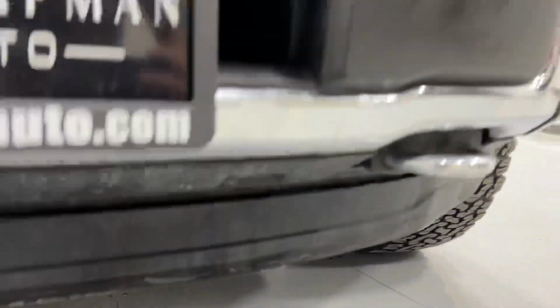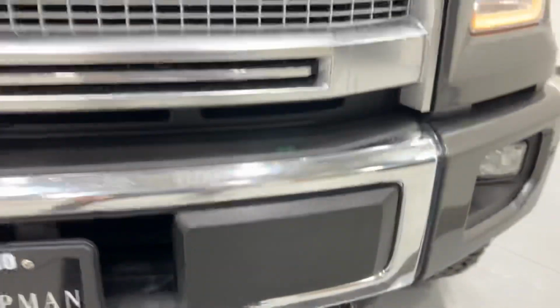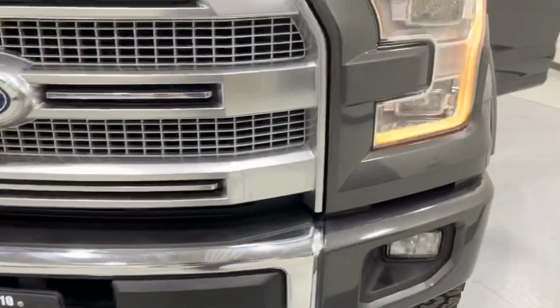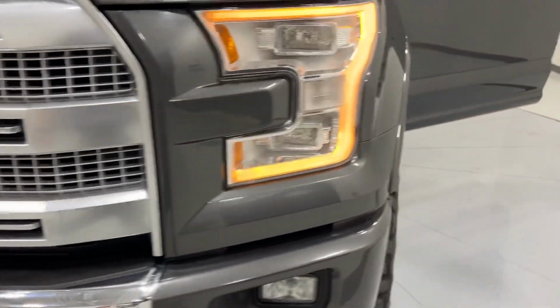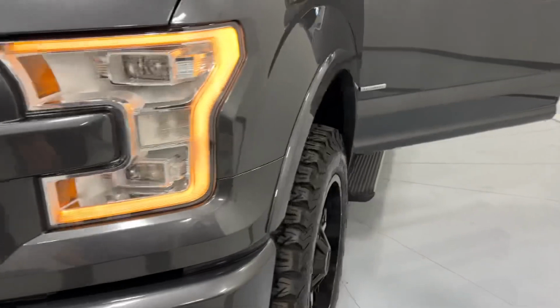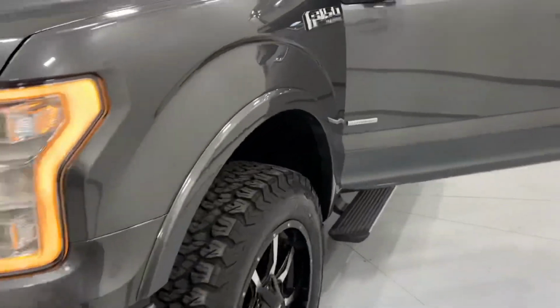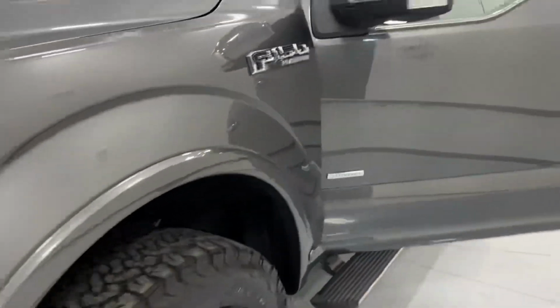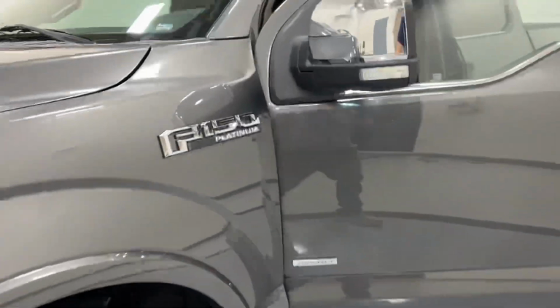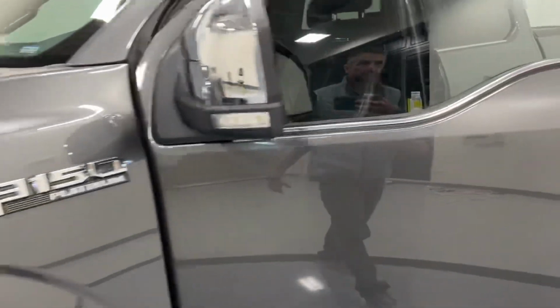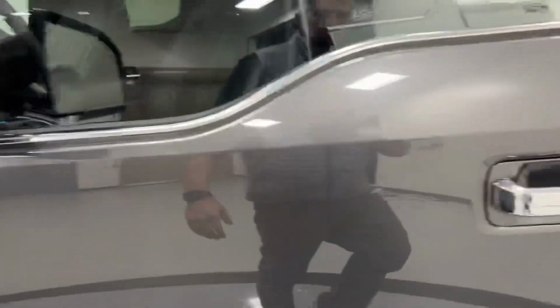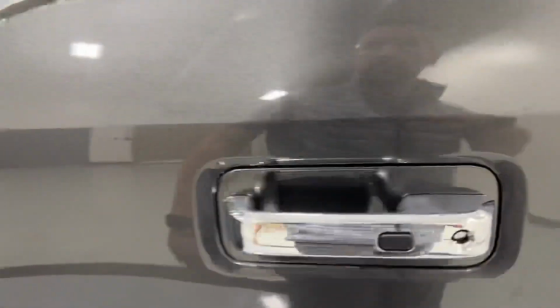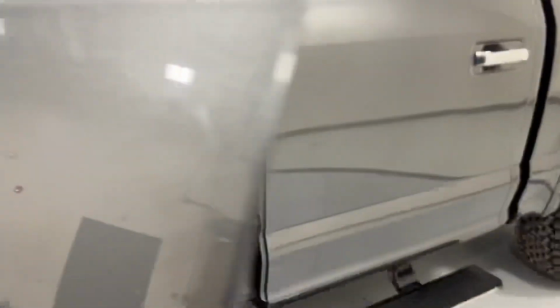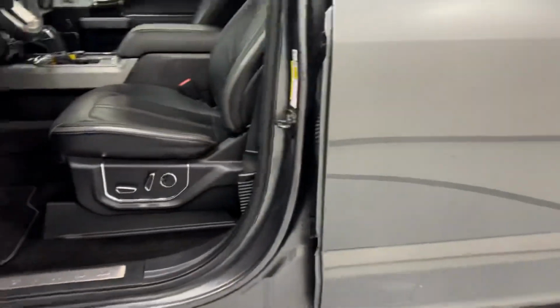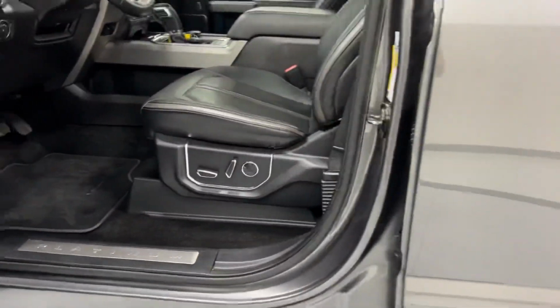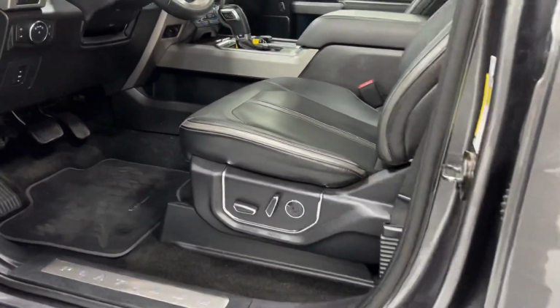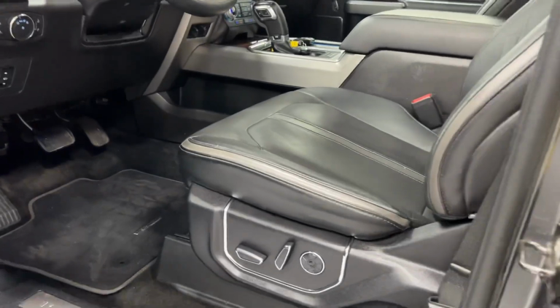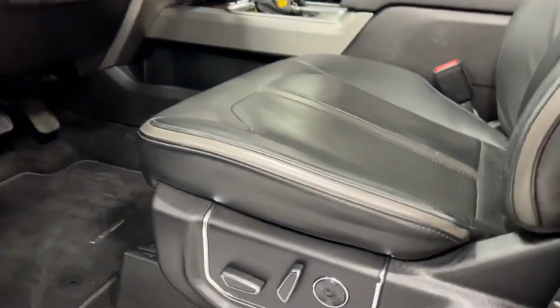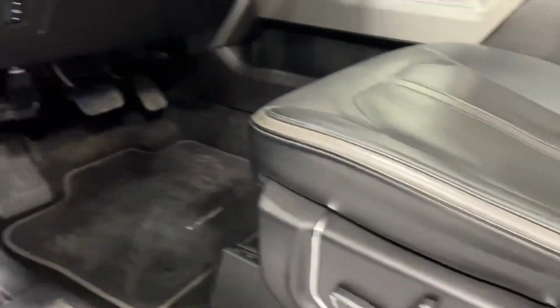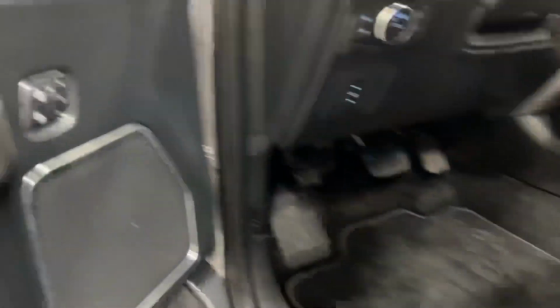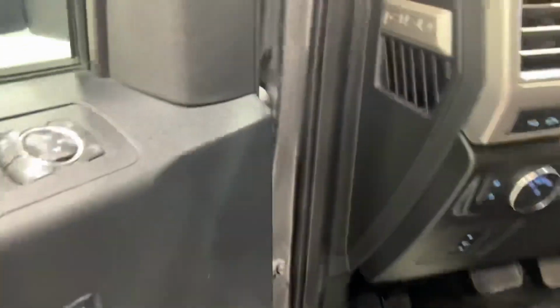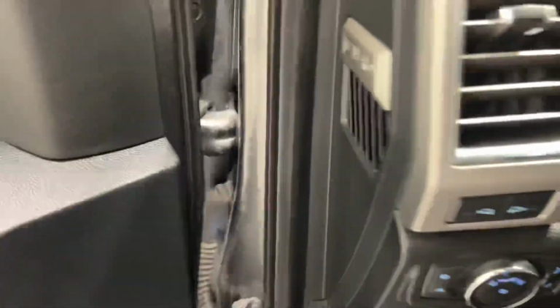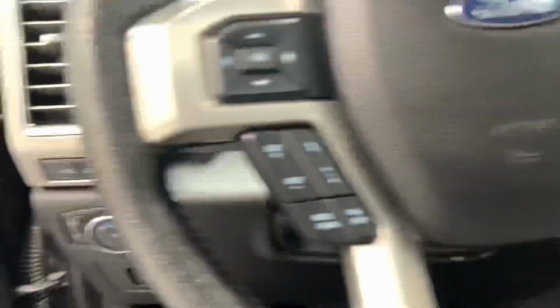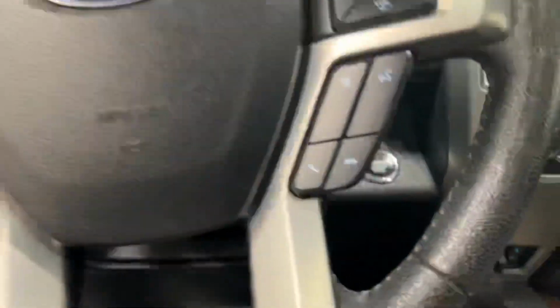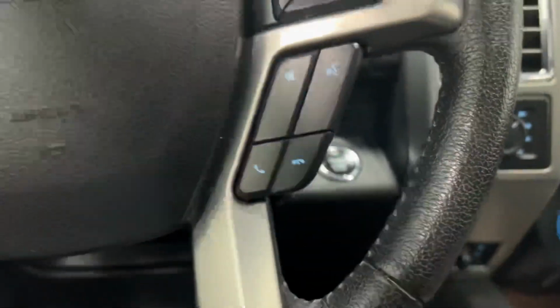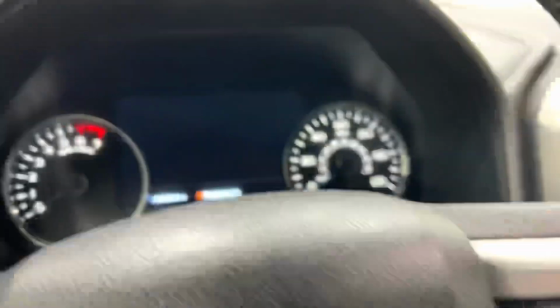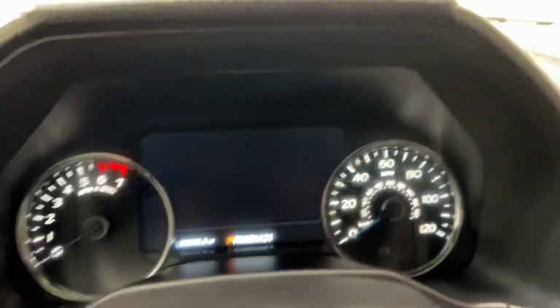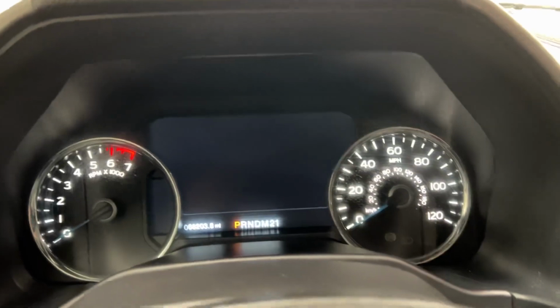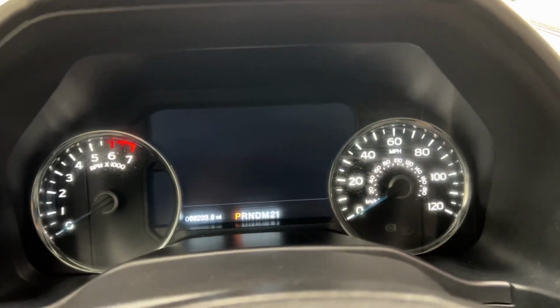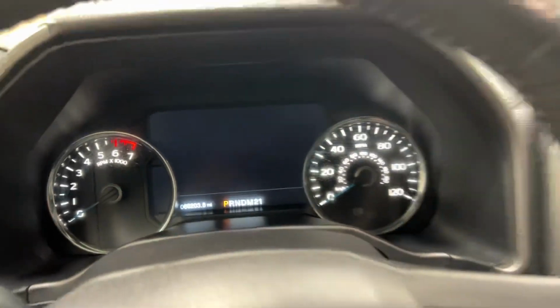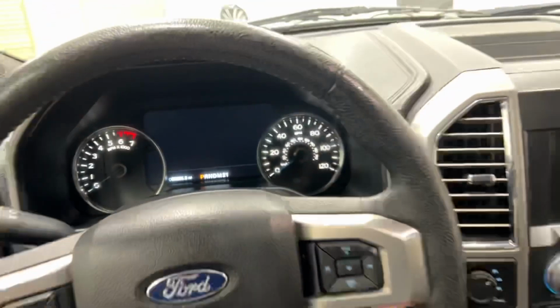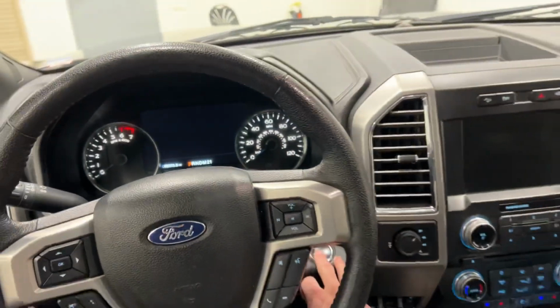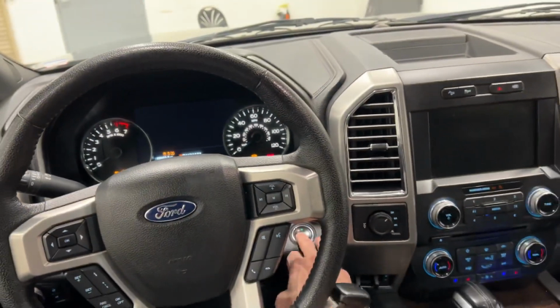Got the KO2s on there — really good tires. It's got 68,000 miles on it, started up here for you.